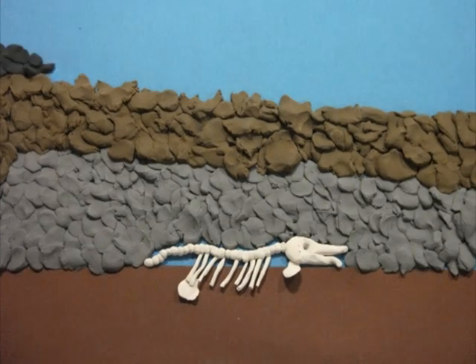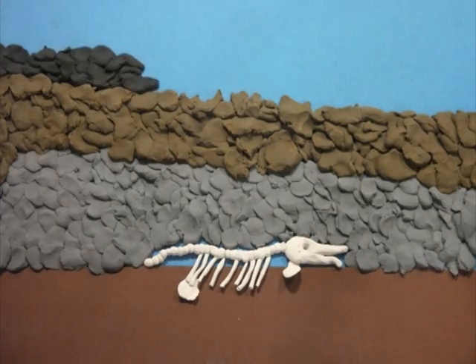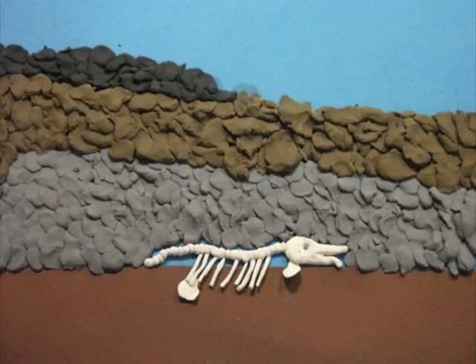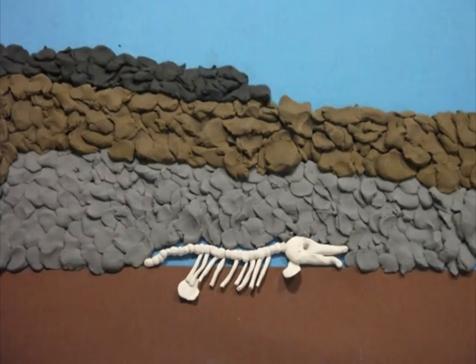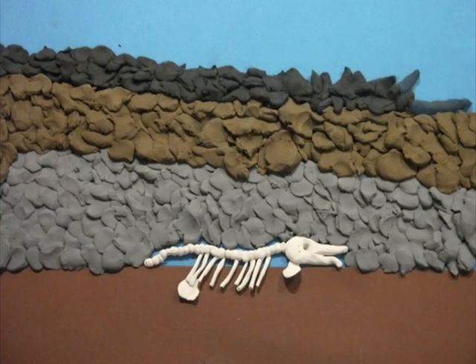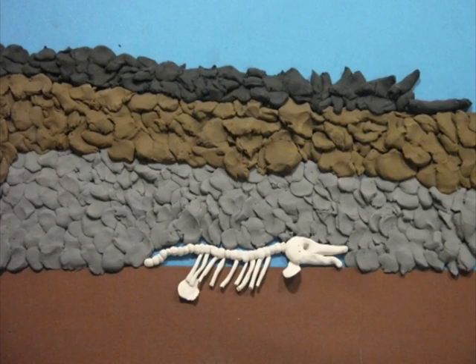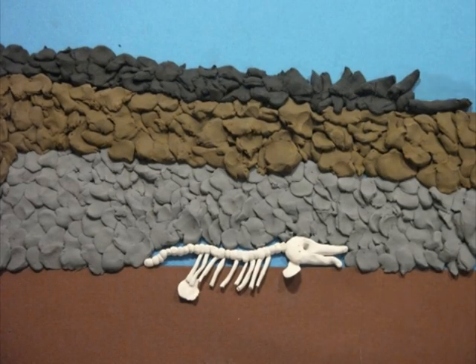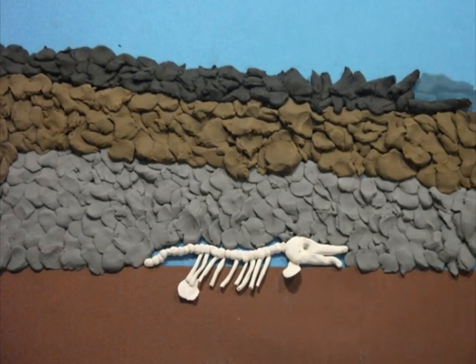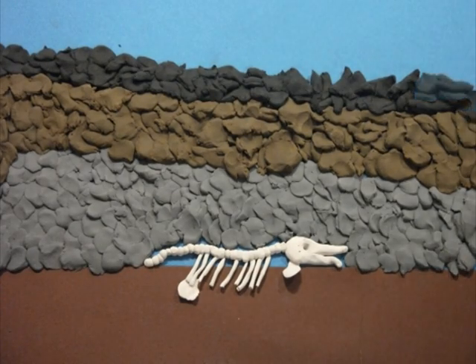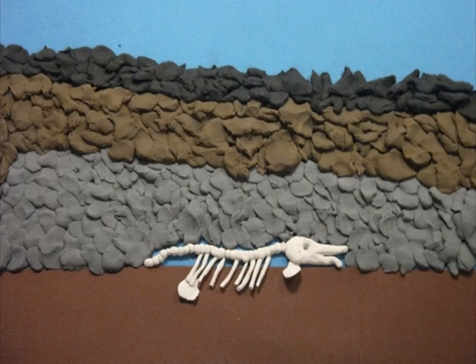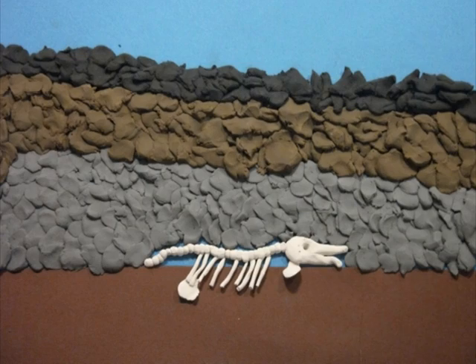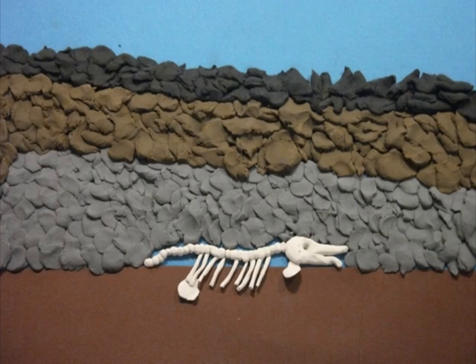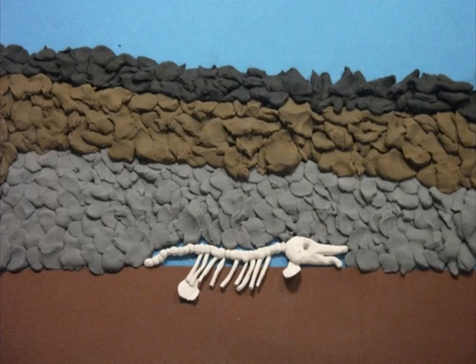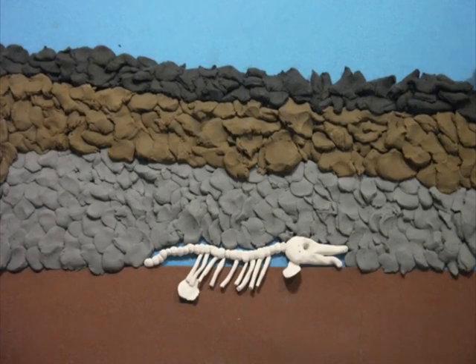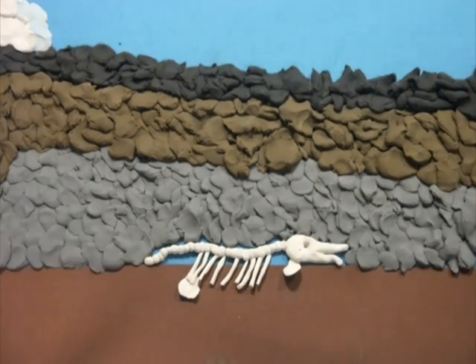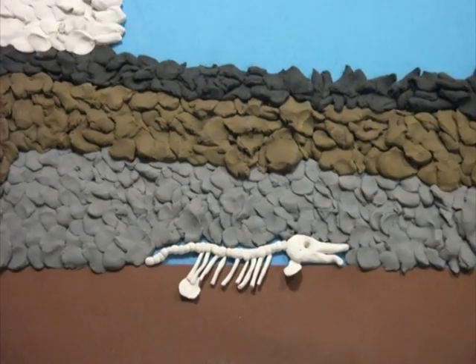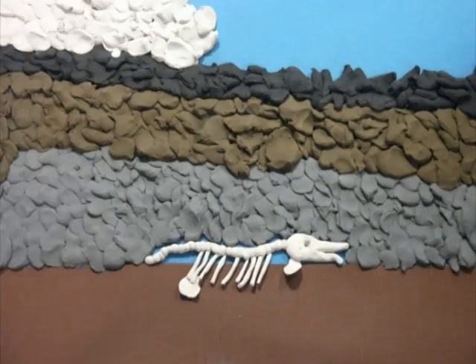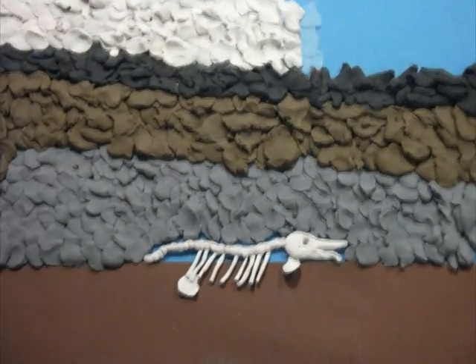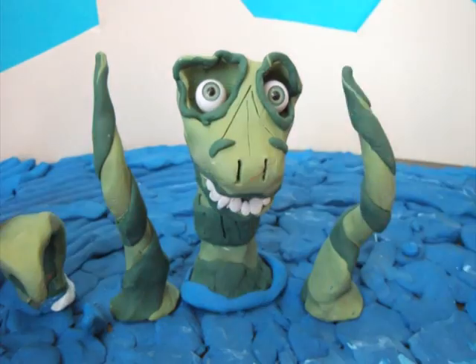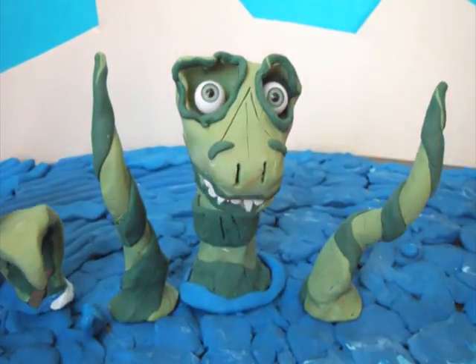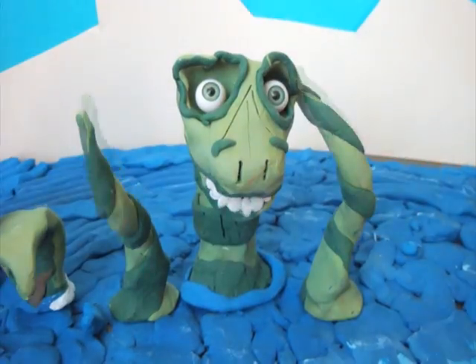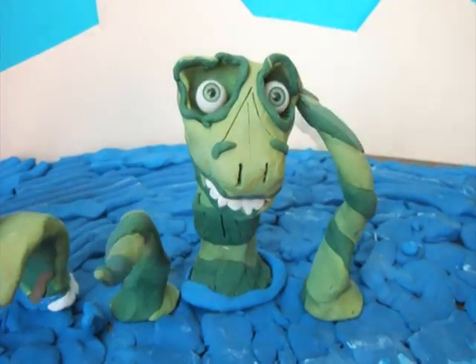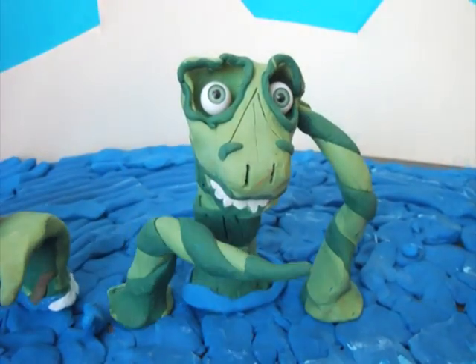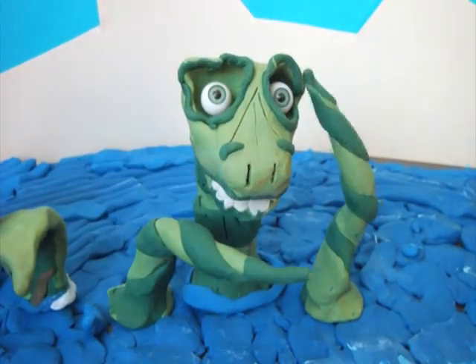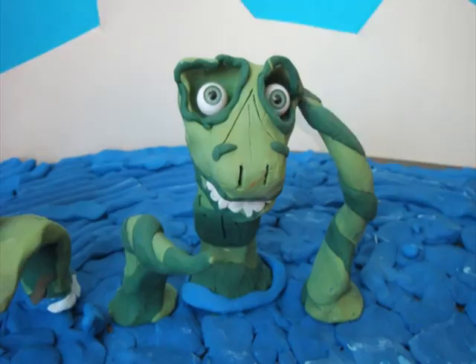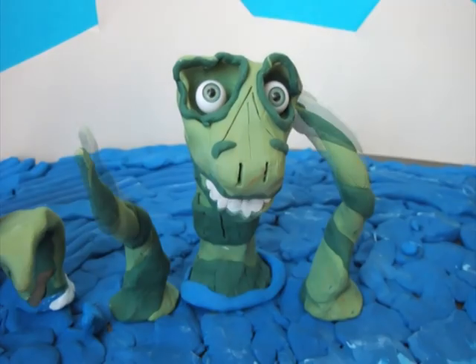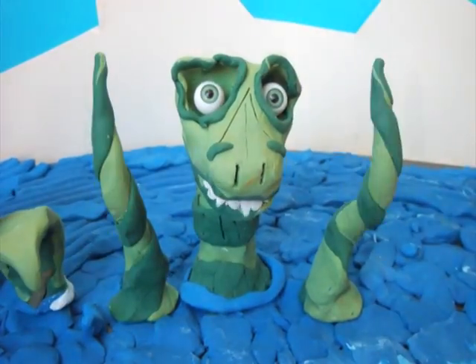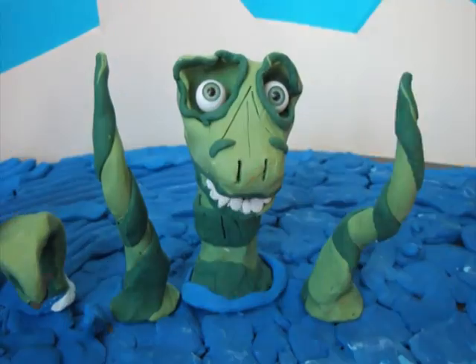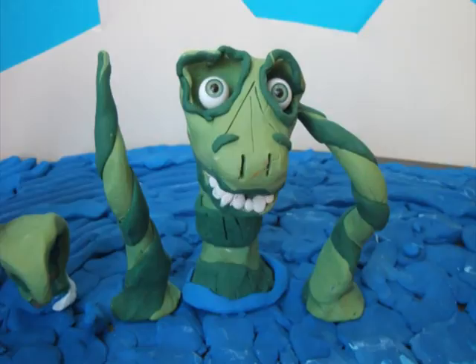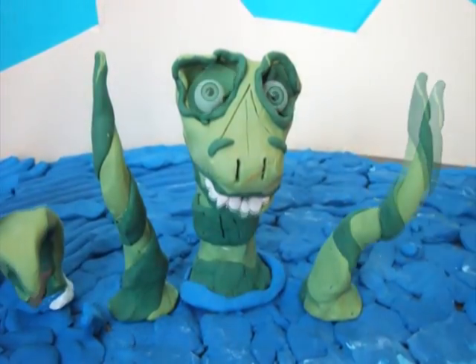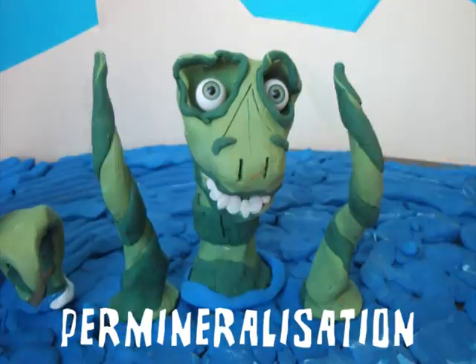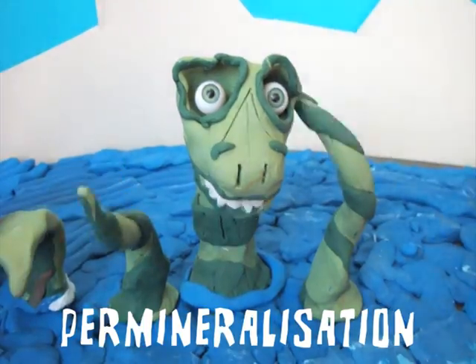Minerals from the skeleton are being replaced with those from the sediment. It fills gaps when the skeleton dissolves away. The skeleton is now gone and what's left of it is a mineral copy. This is called permineralisation.